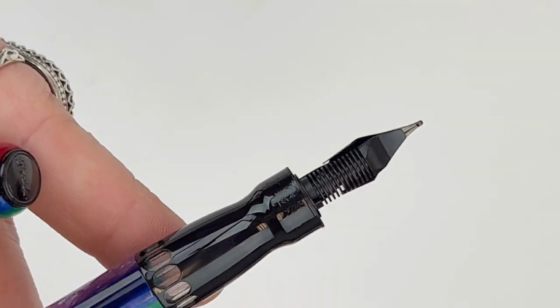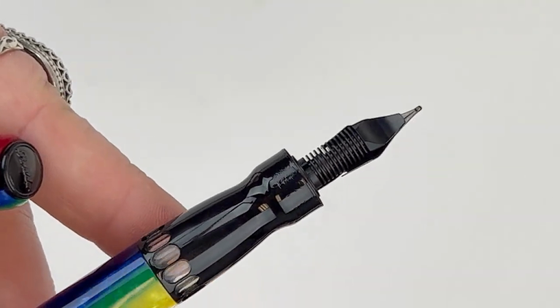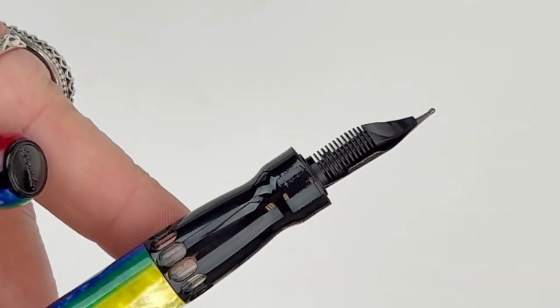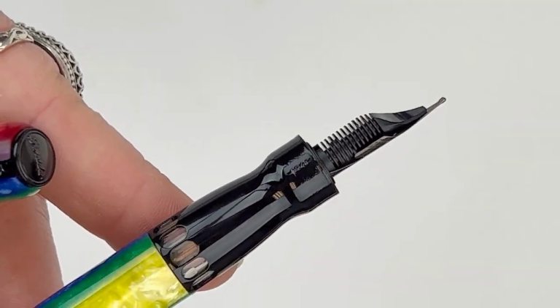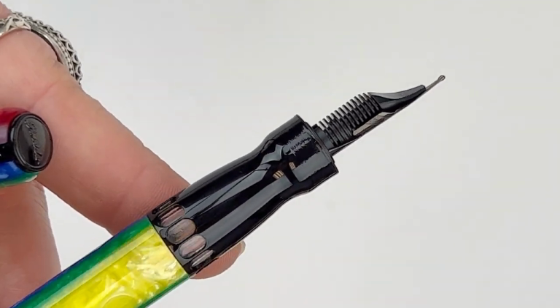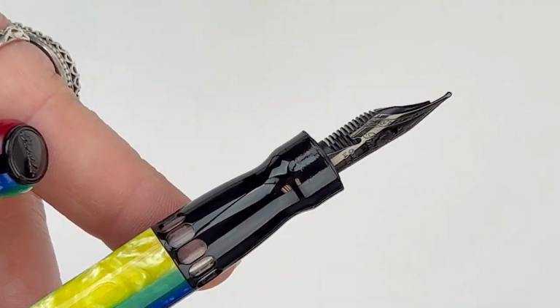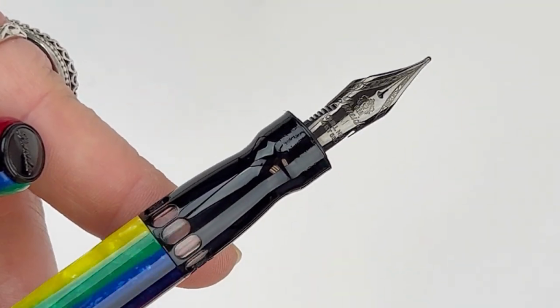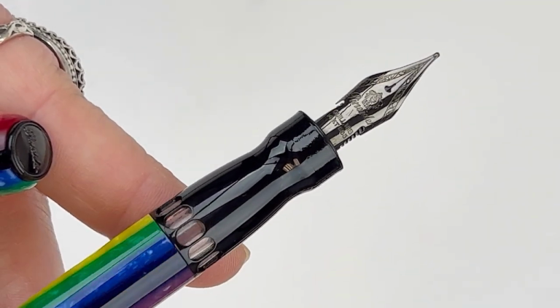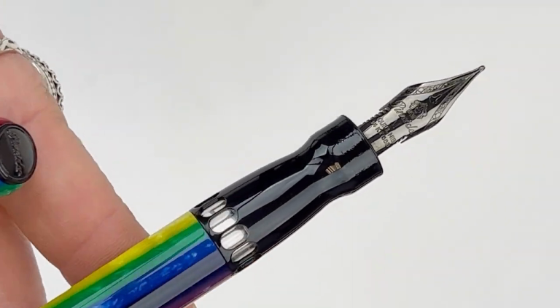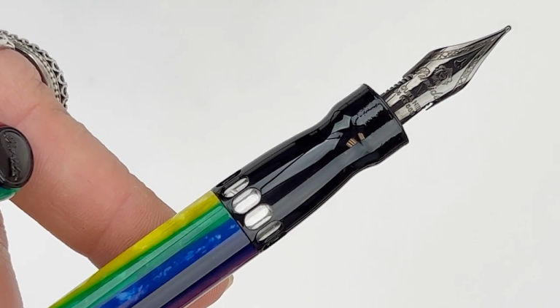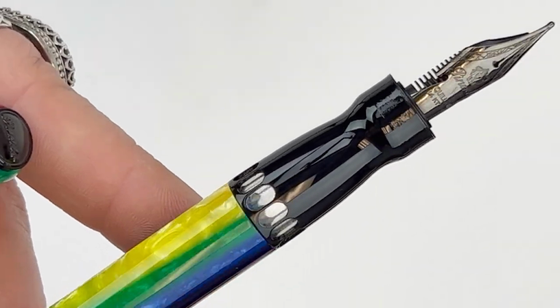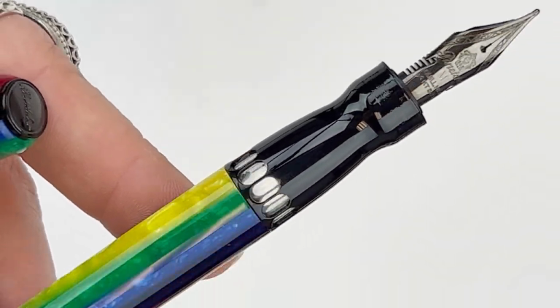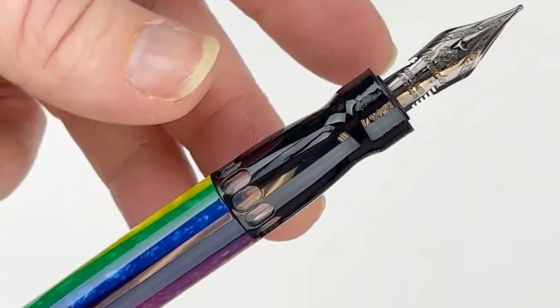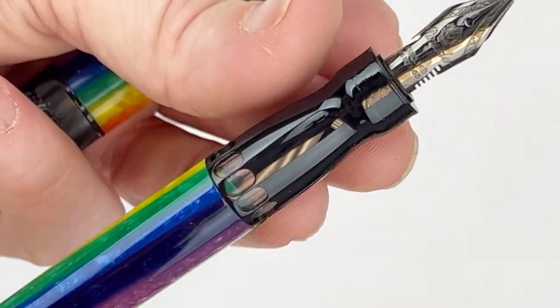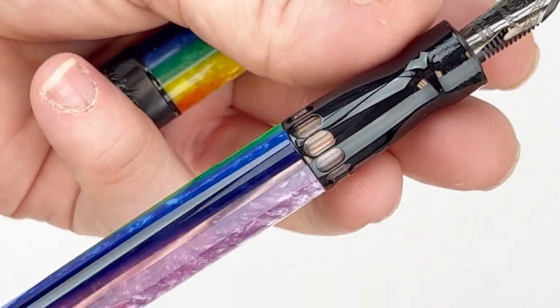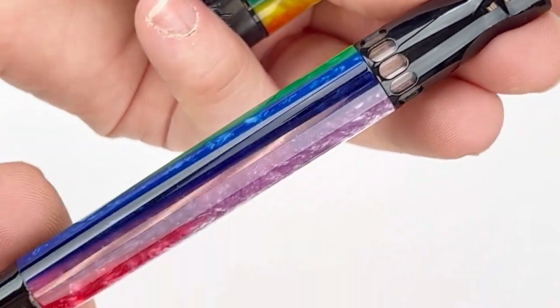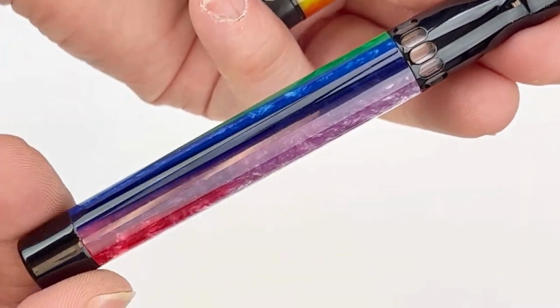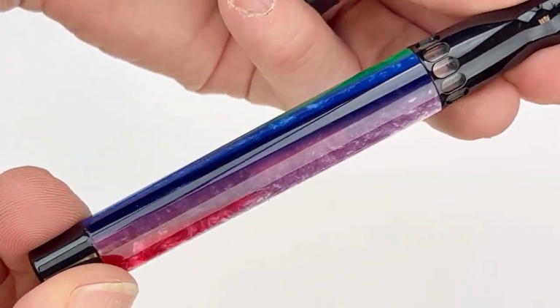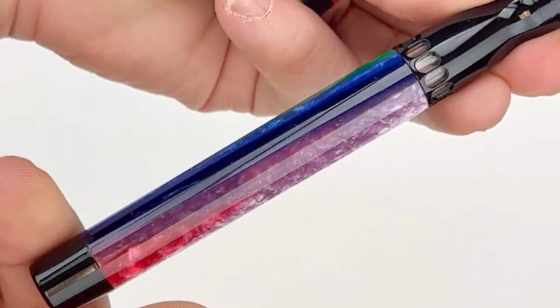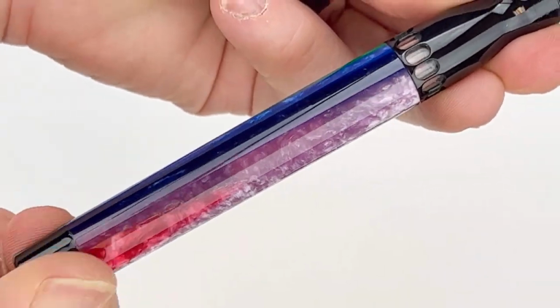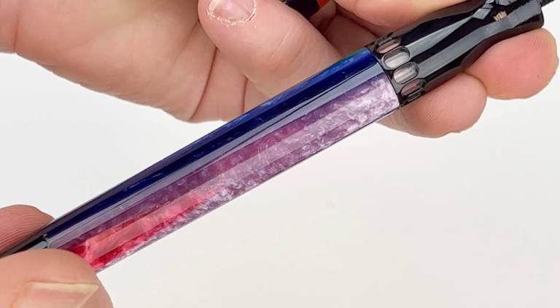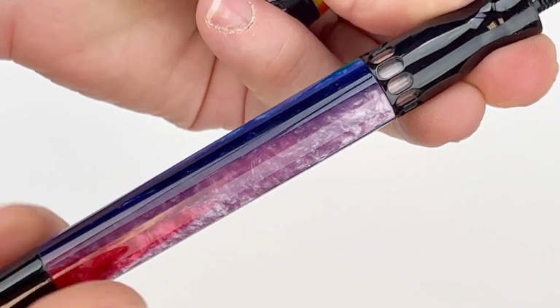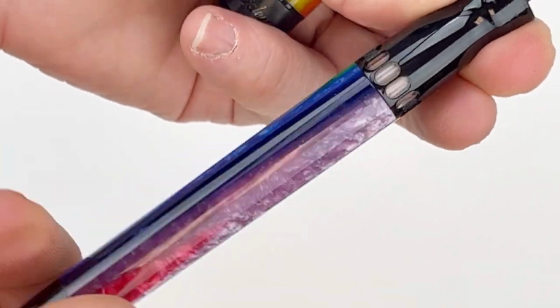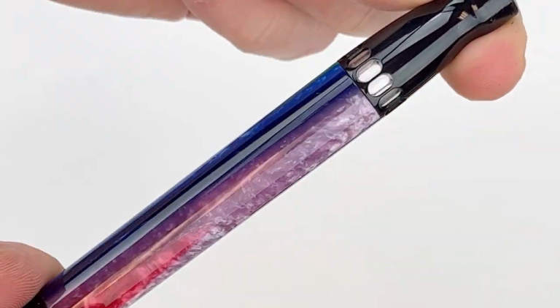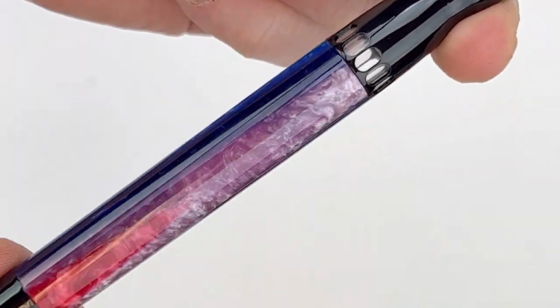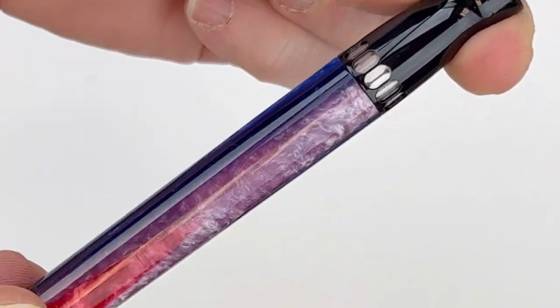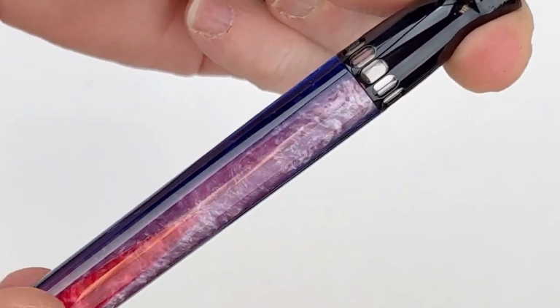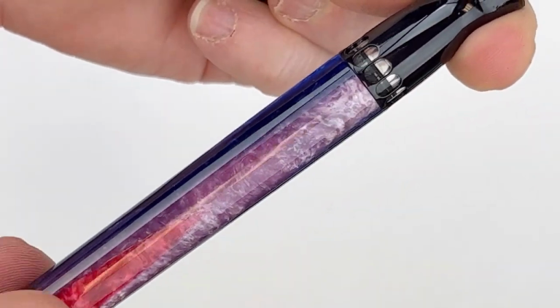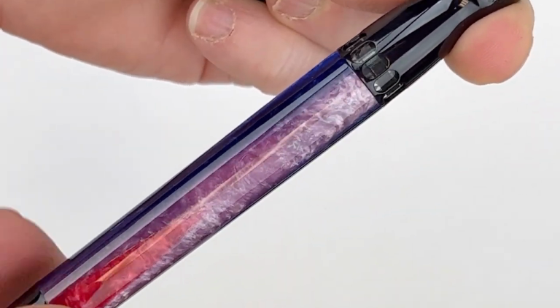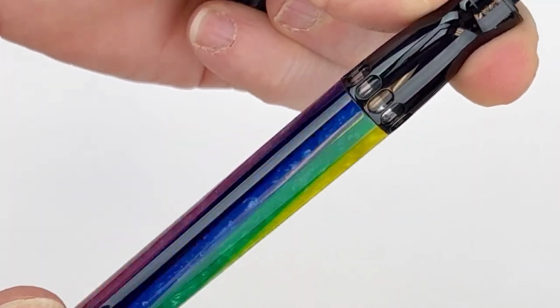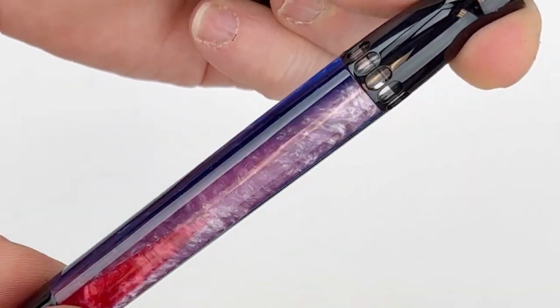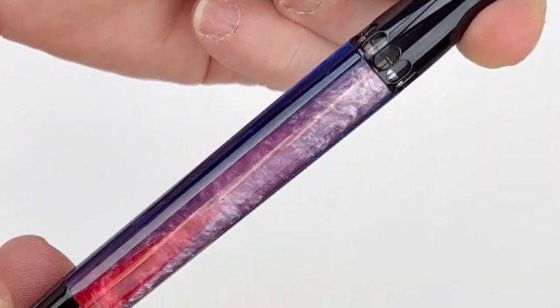Here's a look at the 14 Karat Gold Hyperflex Quill Nib. If you aren't already familiar with this nib, Pen Niter created the 14 Karat Gold Hyperflex Nib — or what they call their Quill Nib — to specifically offer a great memory effect.